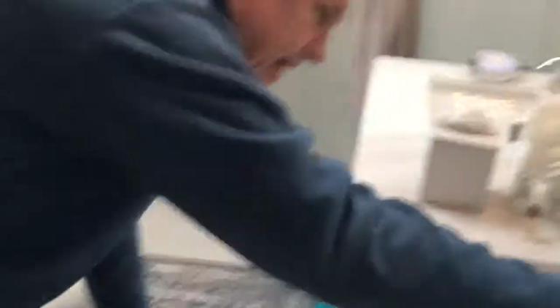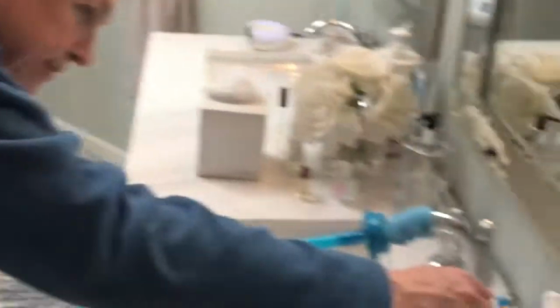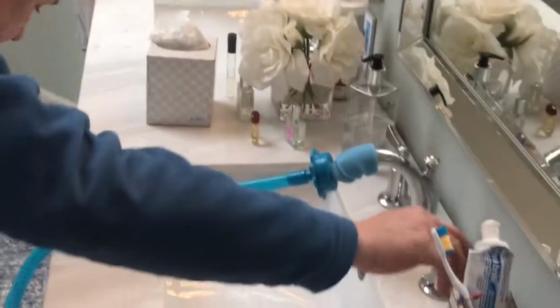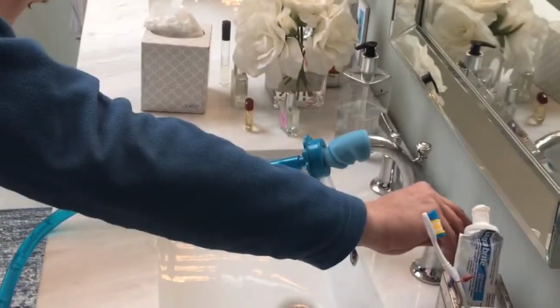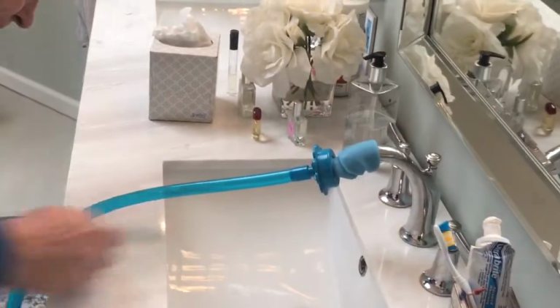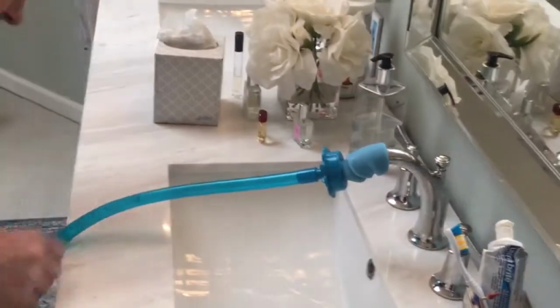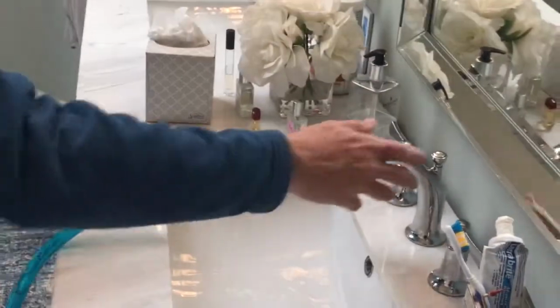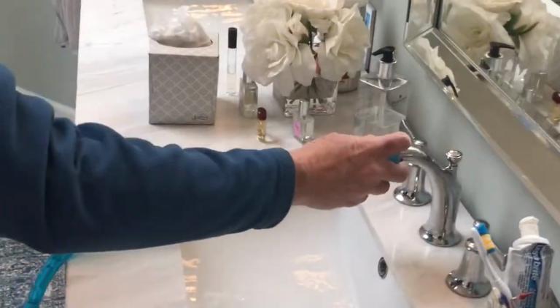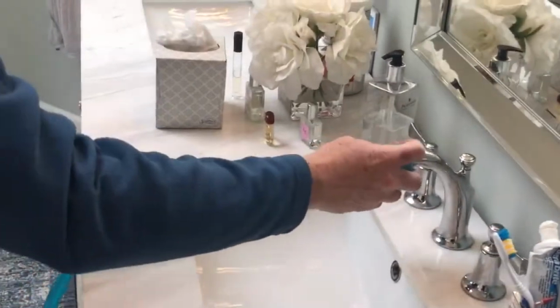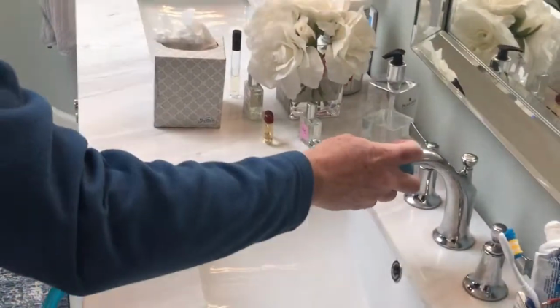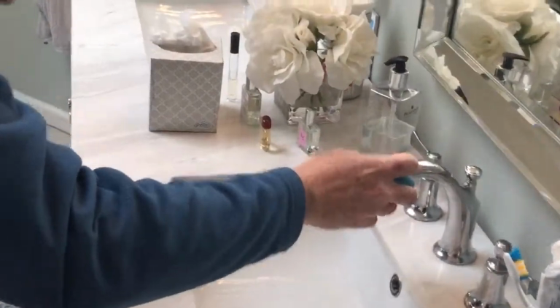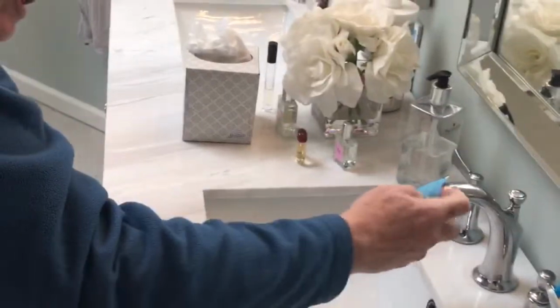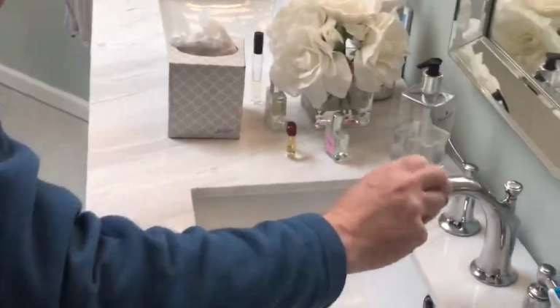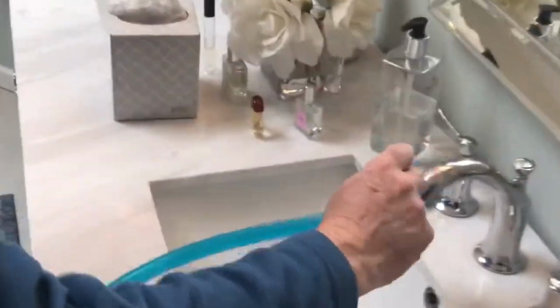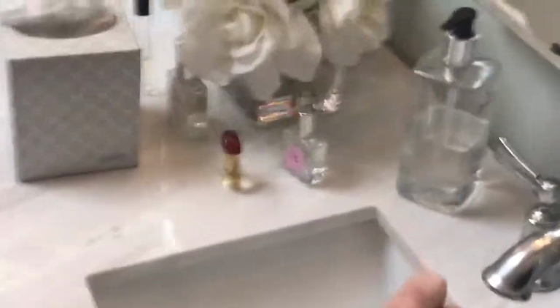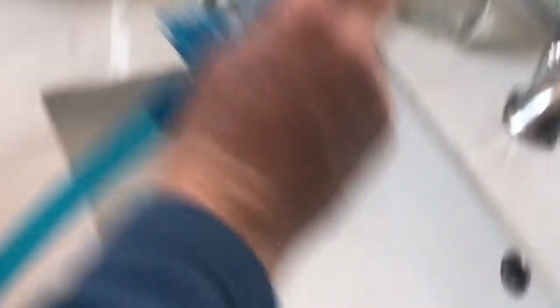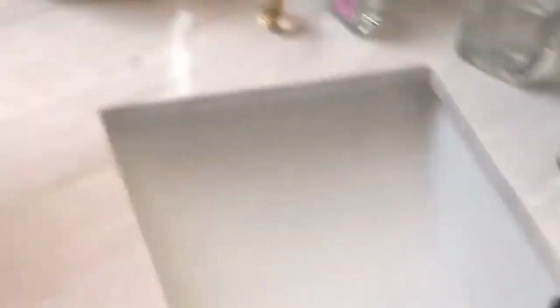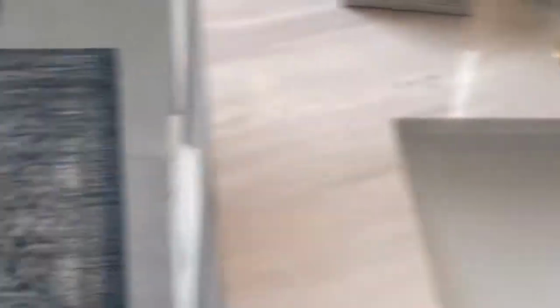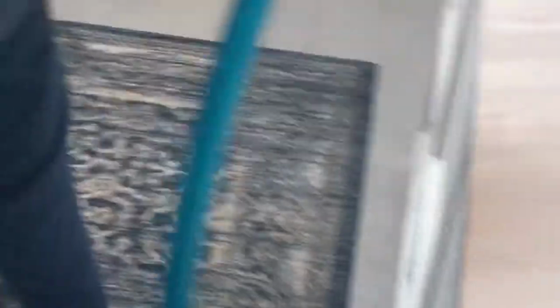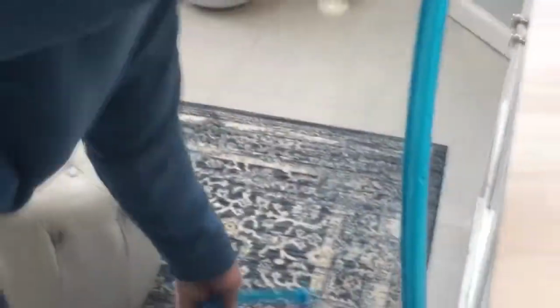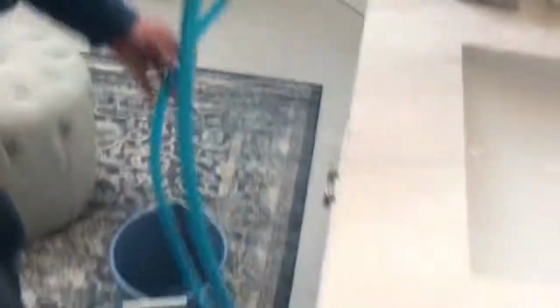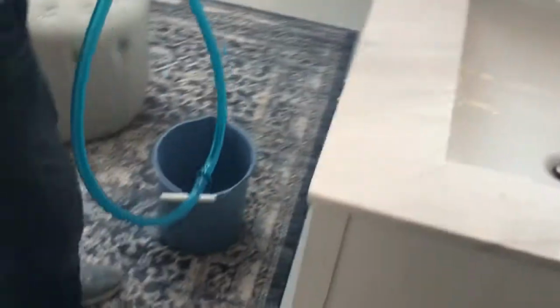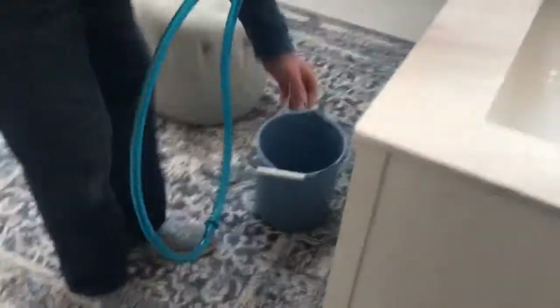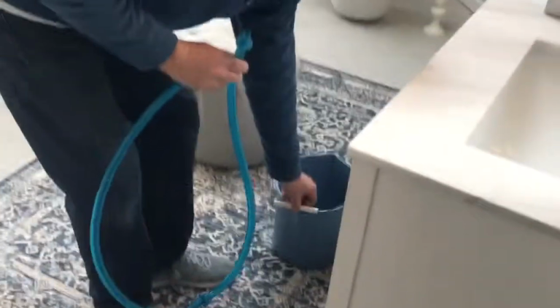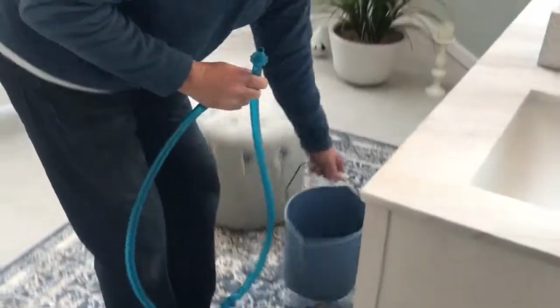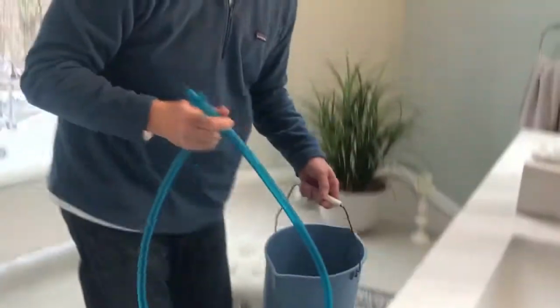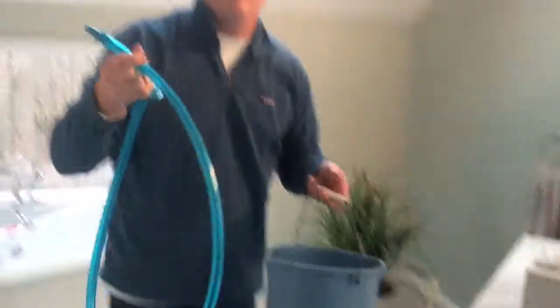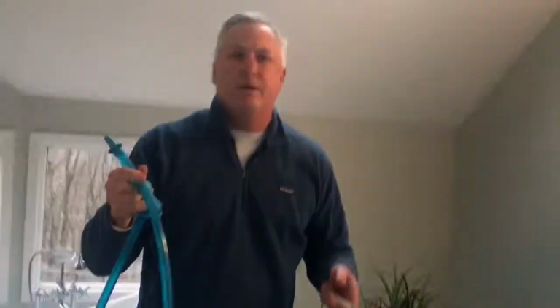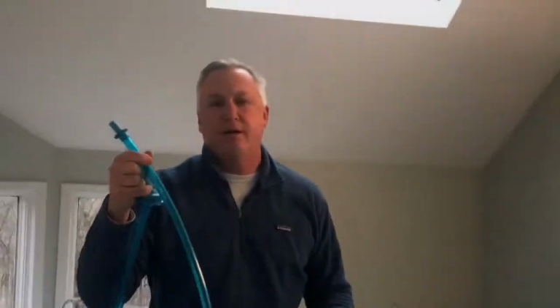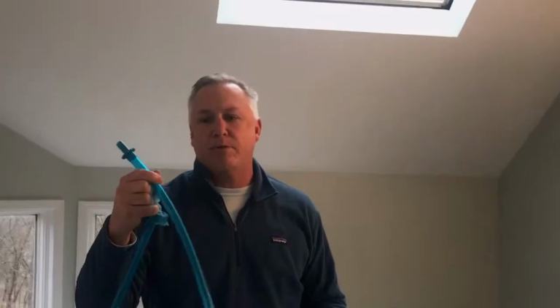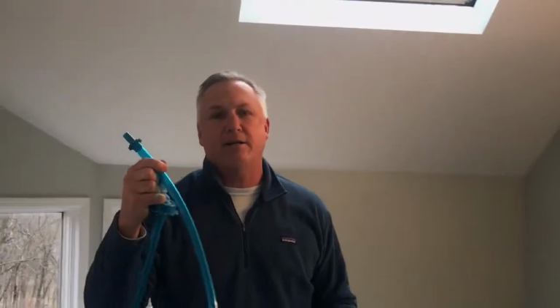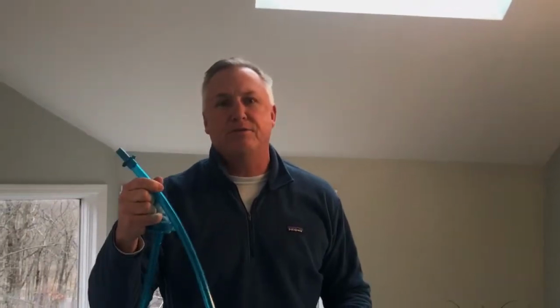I fill up my bucket and take the Rinsaroo off that quickly. No mess, no fuss, full bucket of water. A great product, the Rinsaroo.